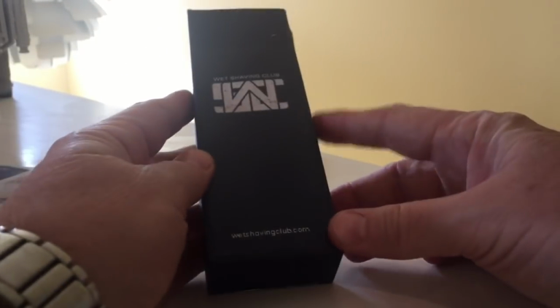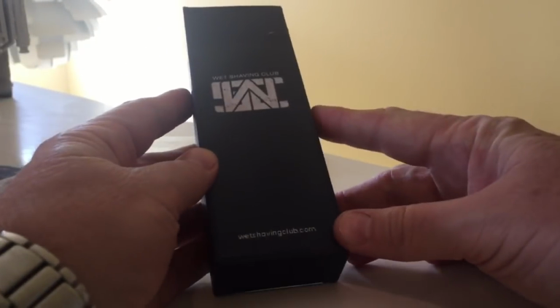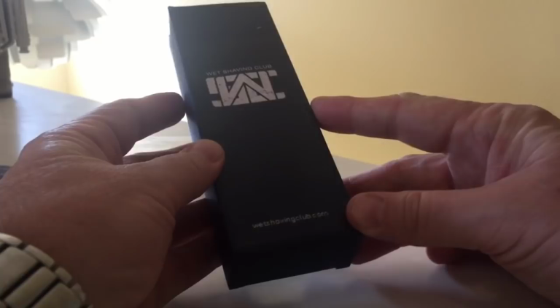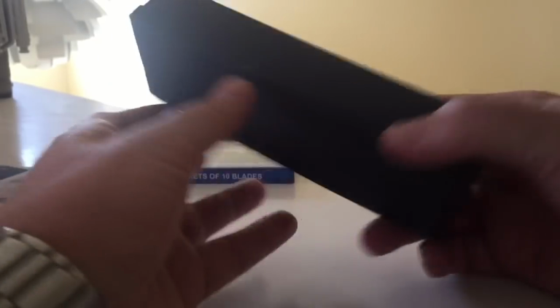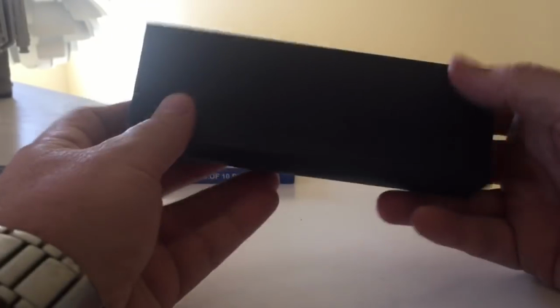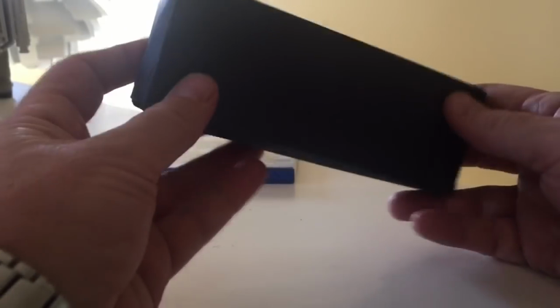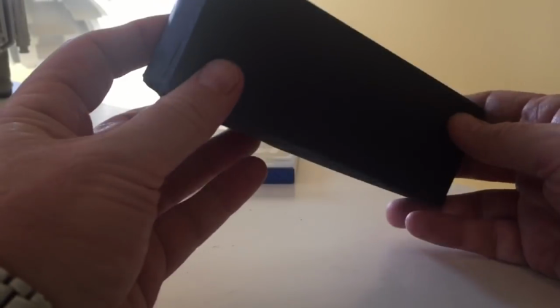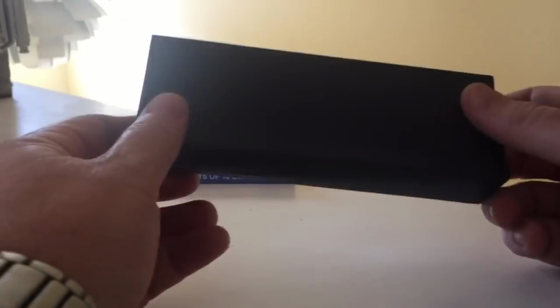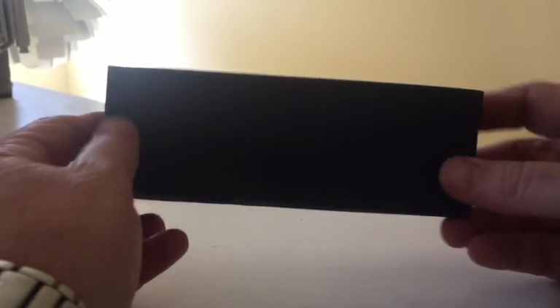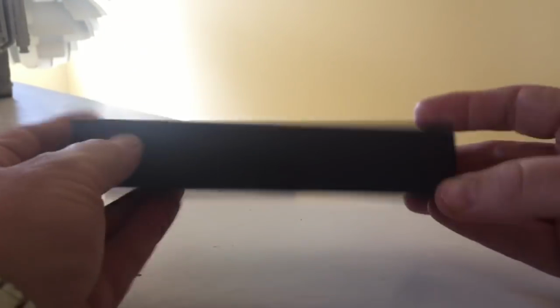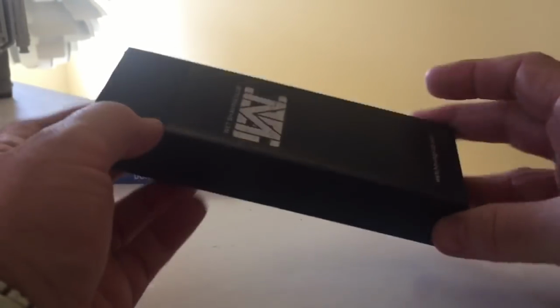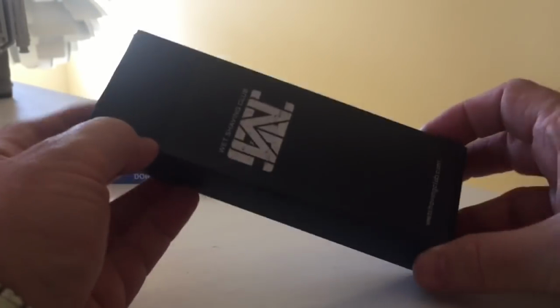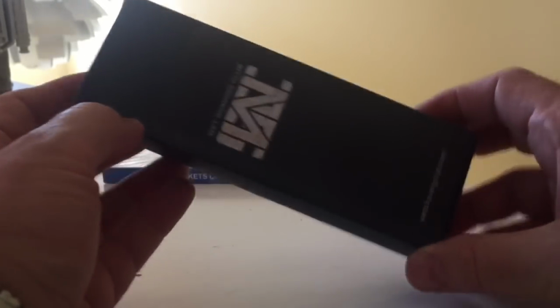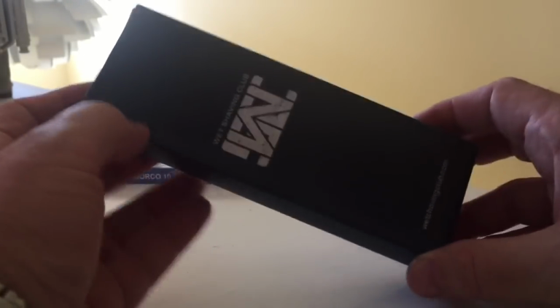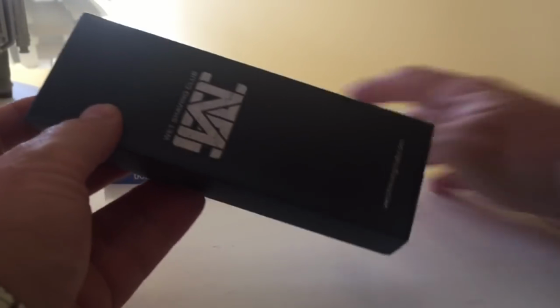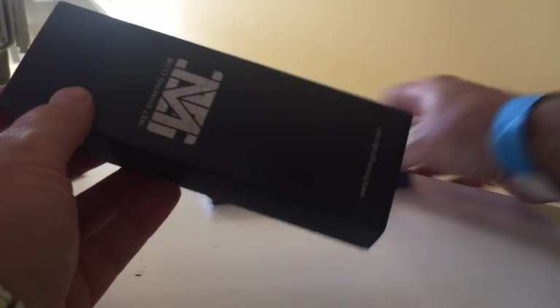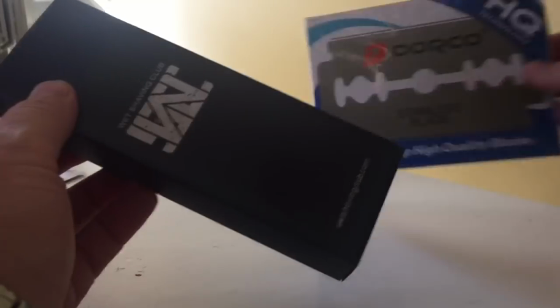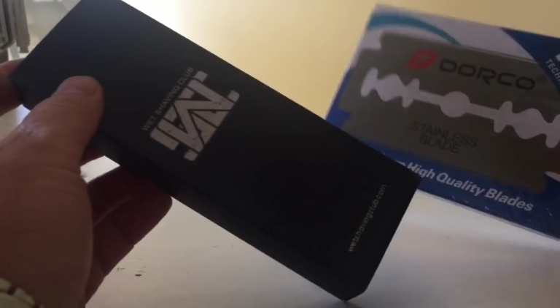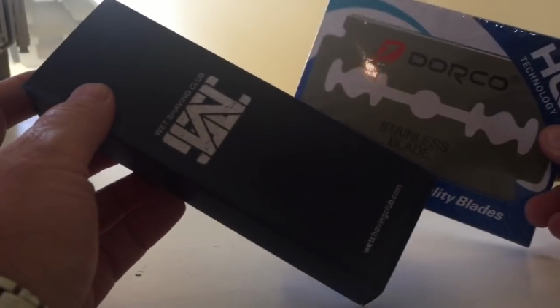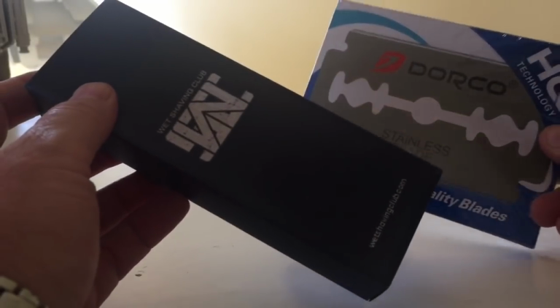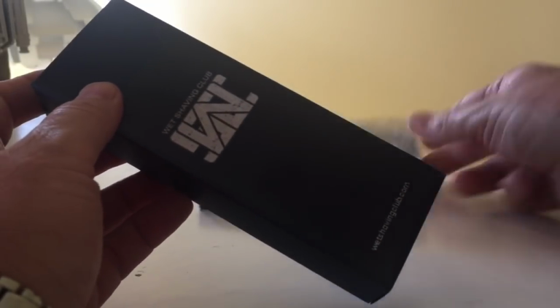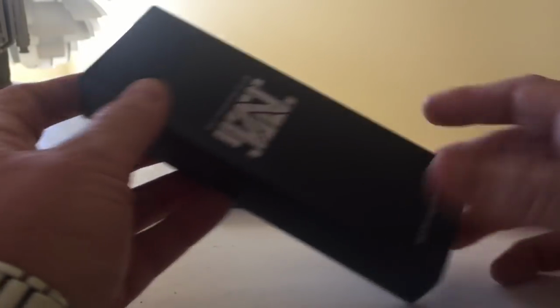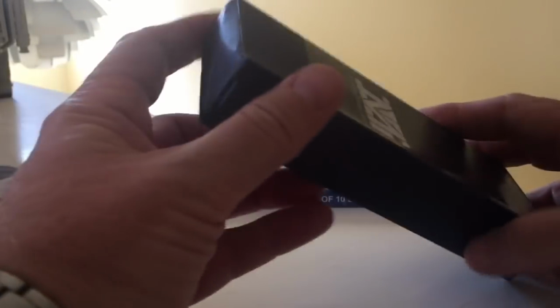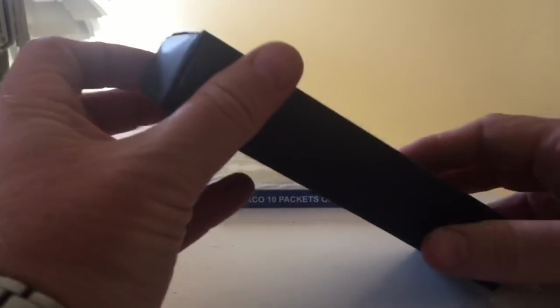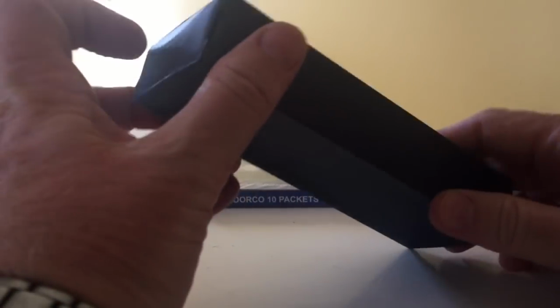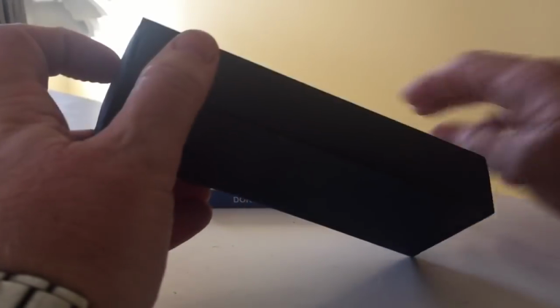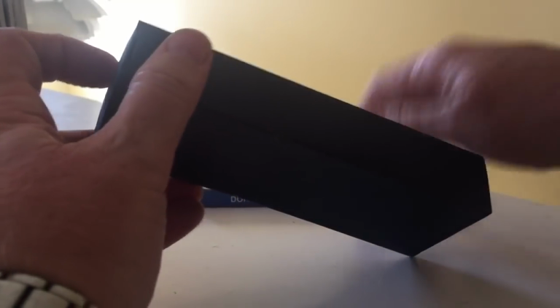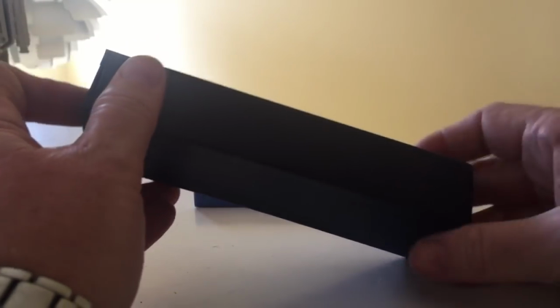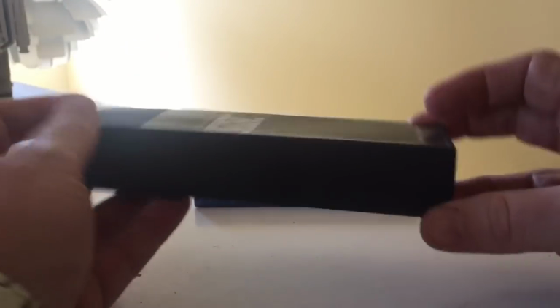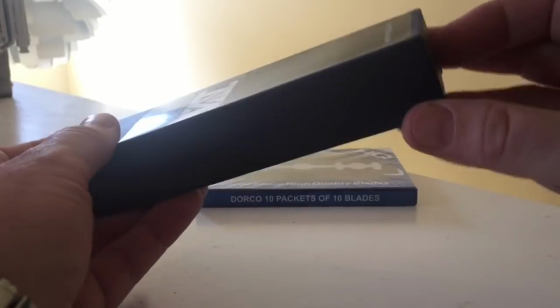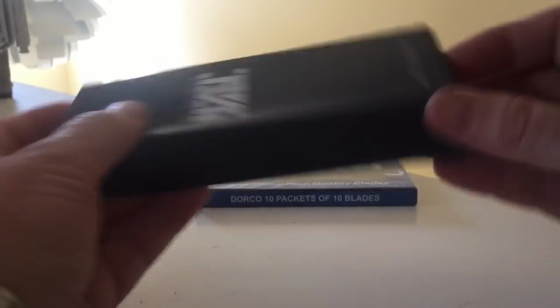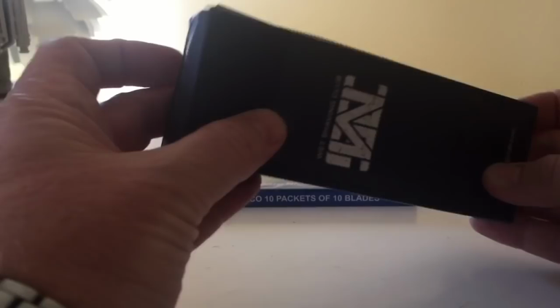Let's see. Take a look — this is their cheapest one, the $24 package. This is what you get for $24, and that will last you a whole year — maybe longer with 100 blades.